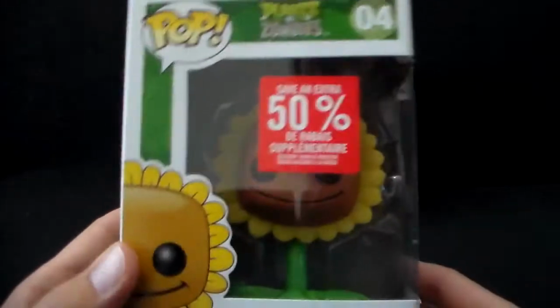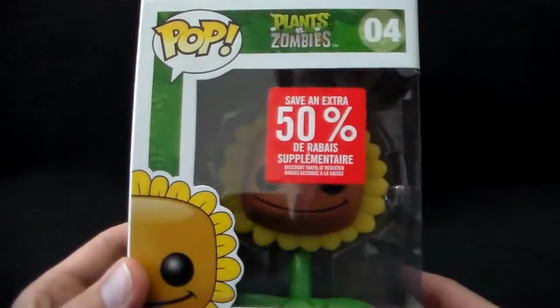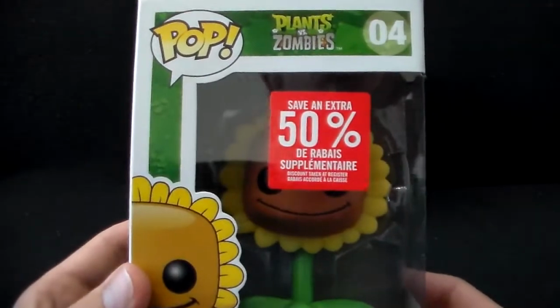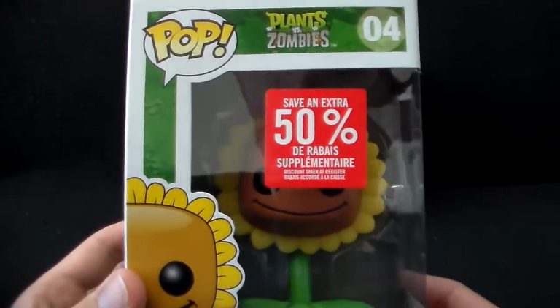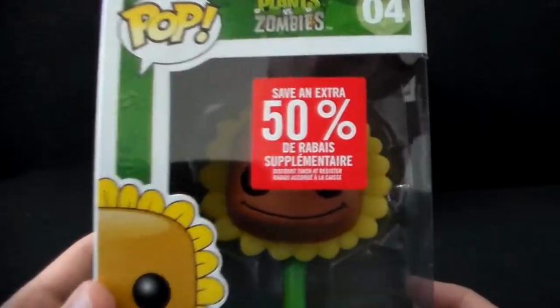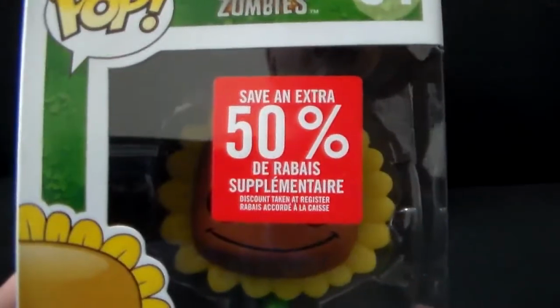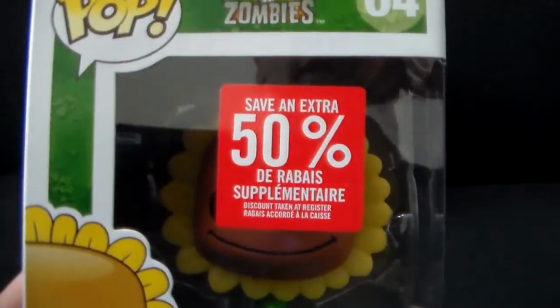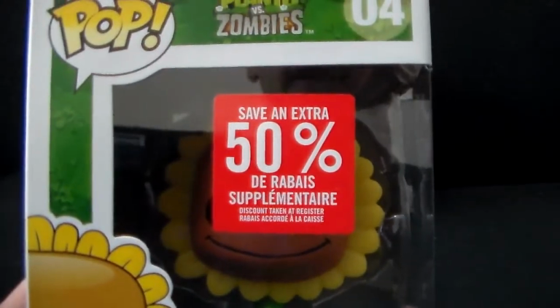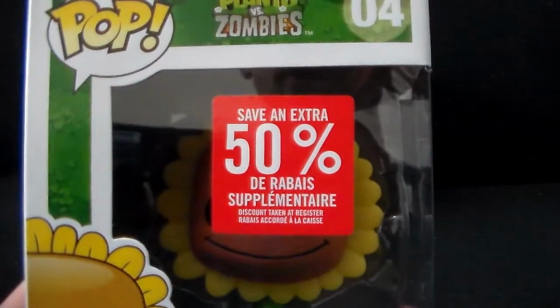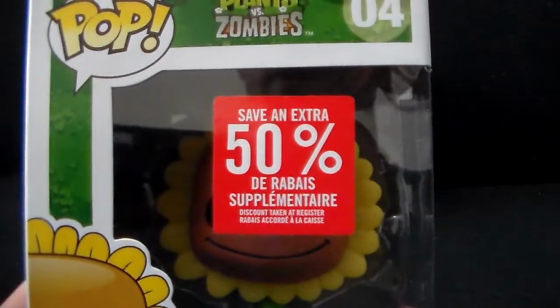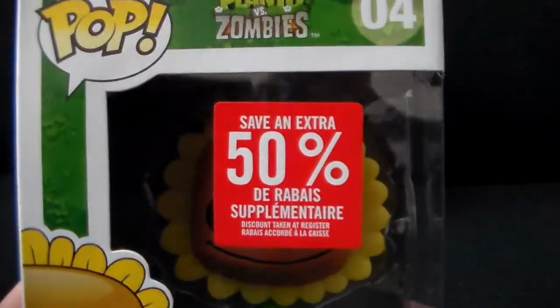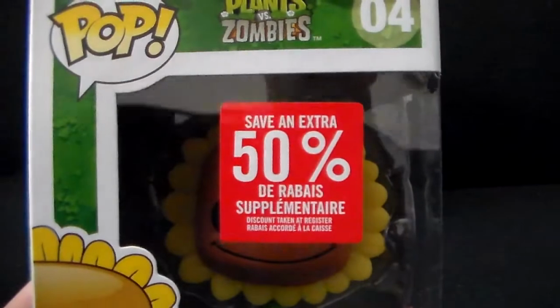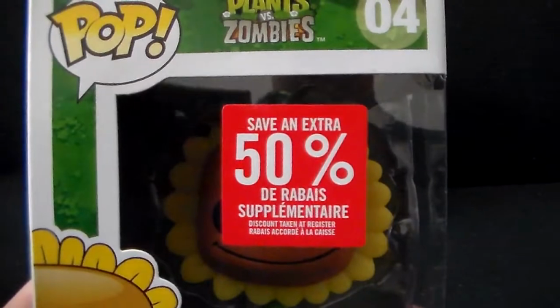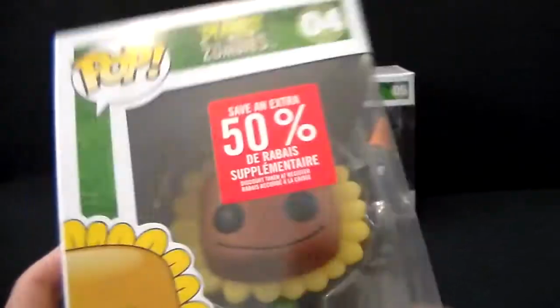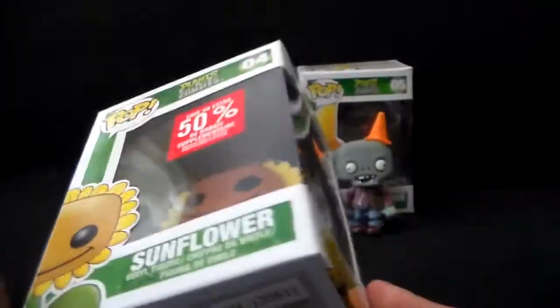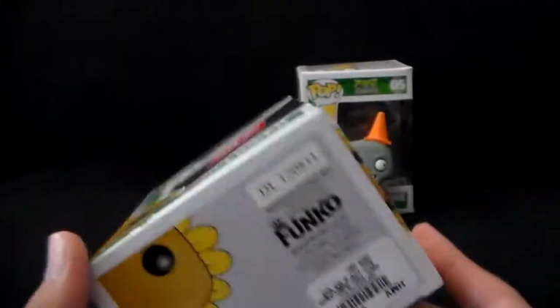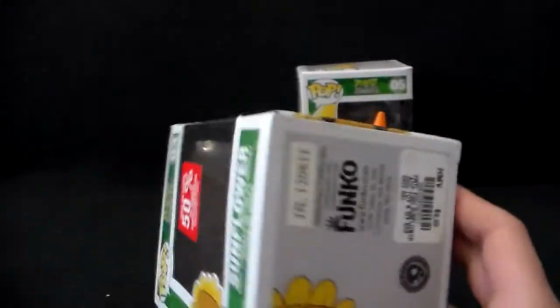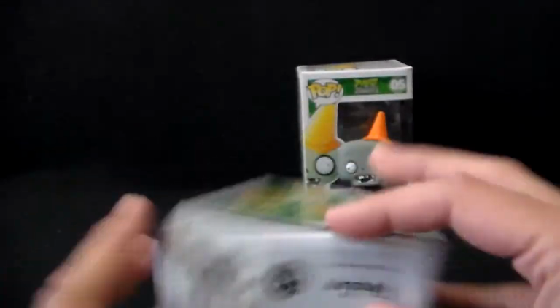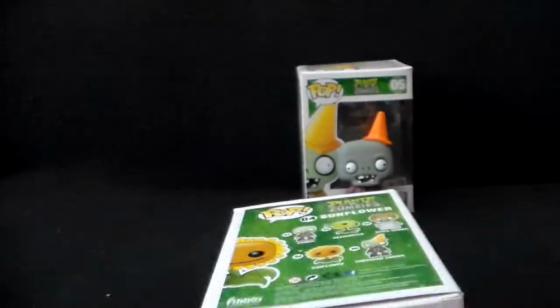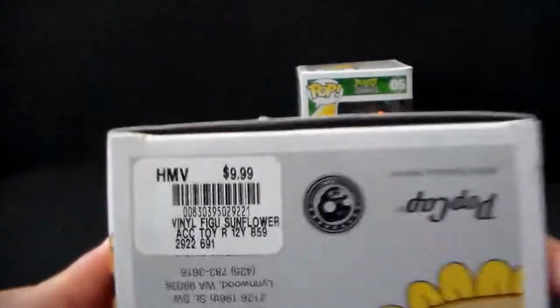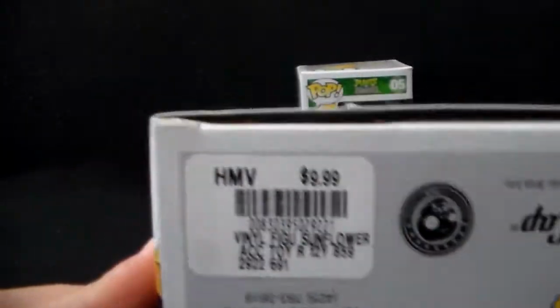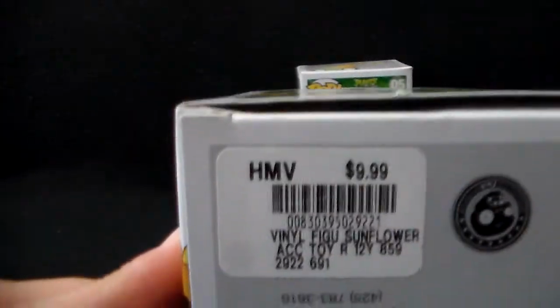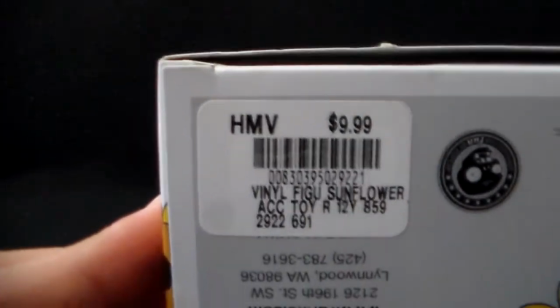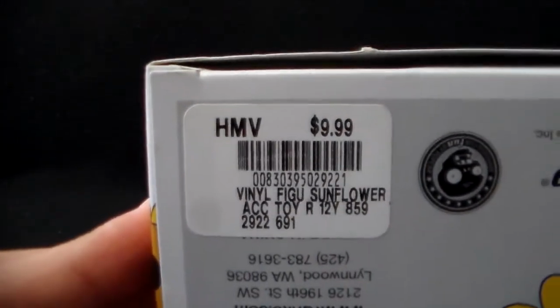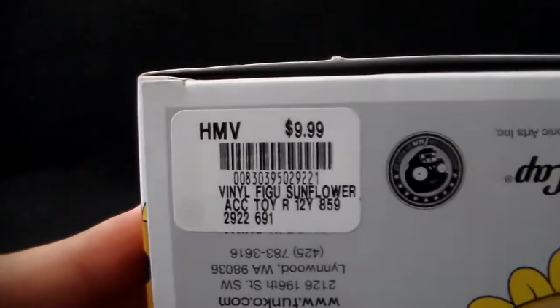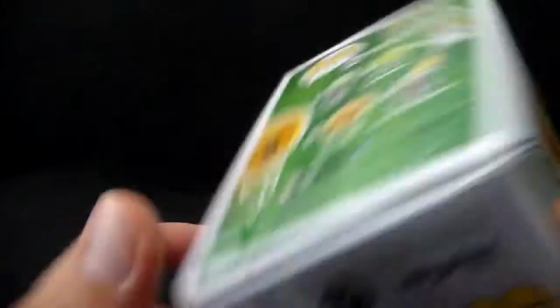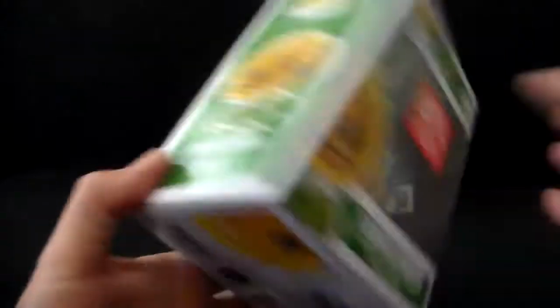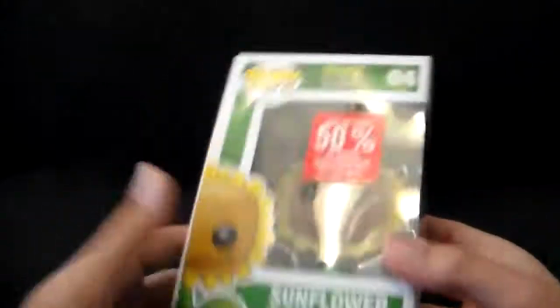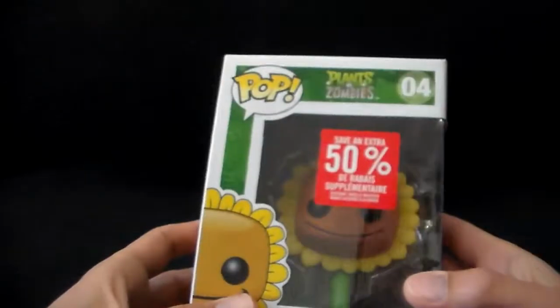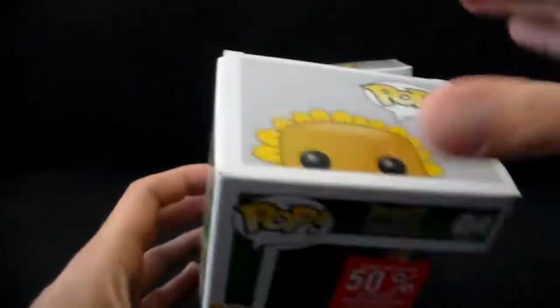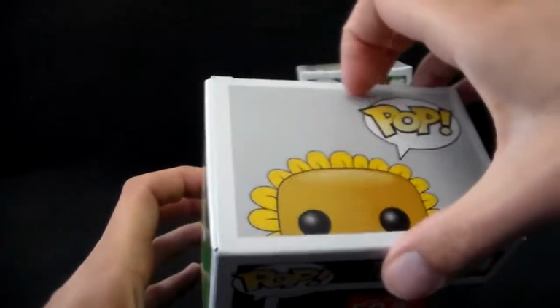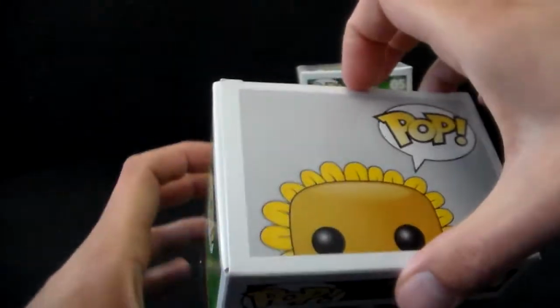Now I got this at HMV and as you can see they're clearing out stock right now, so I got this at 50% off — basically 5 bucks. Their original price is 10 bucks. Pretty neat. So let's check it out.